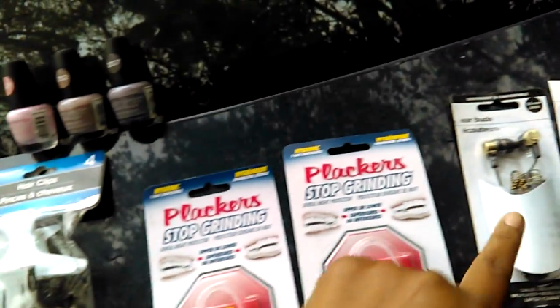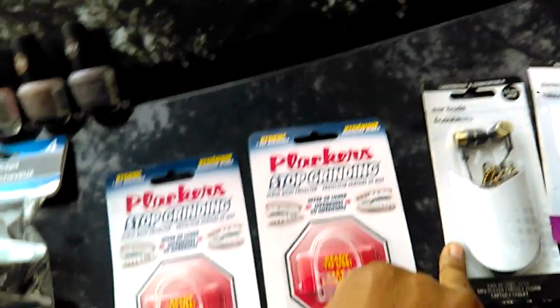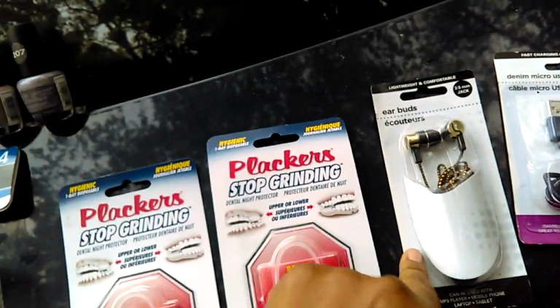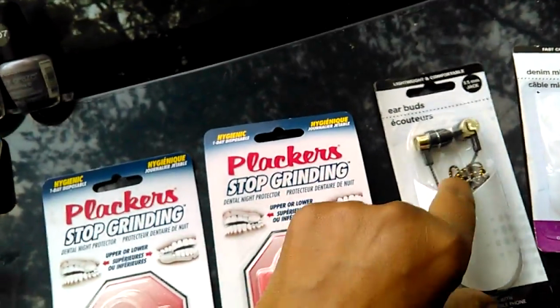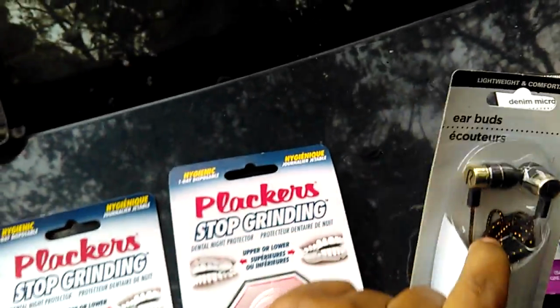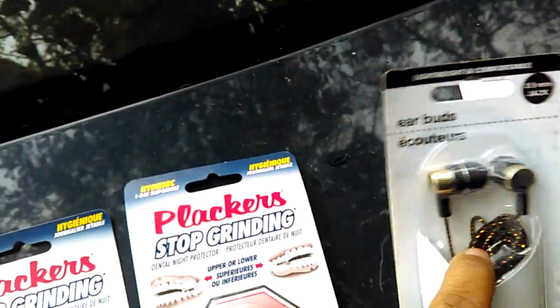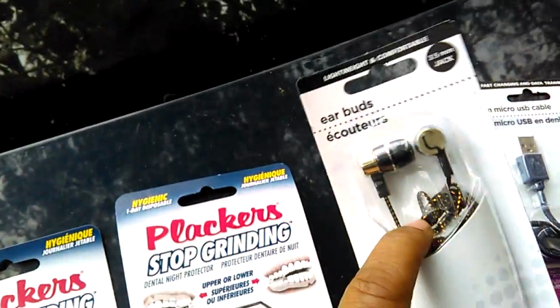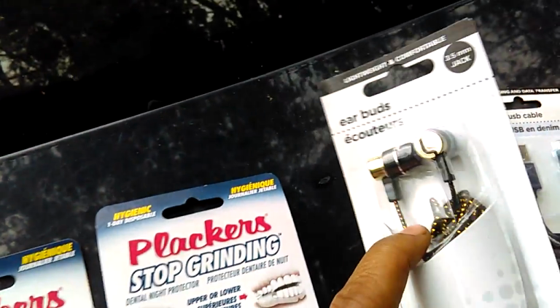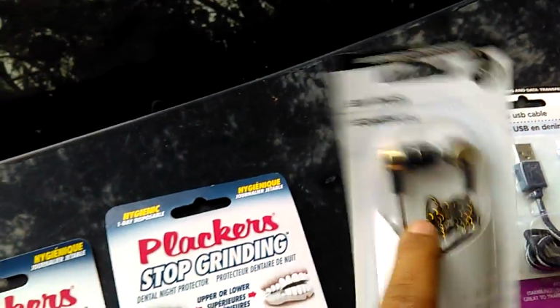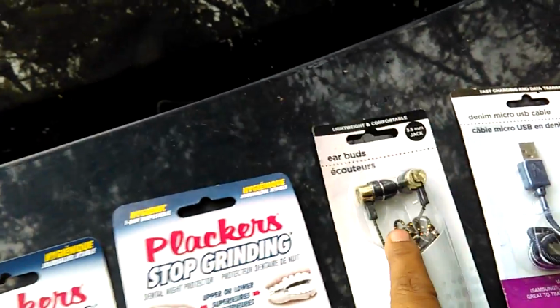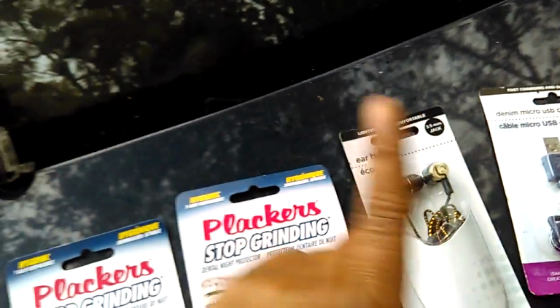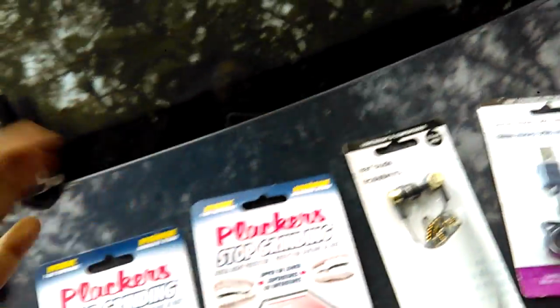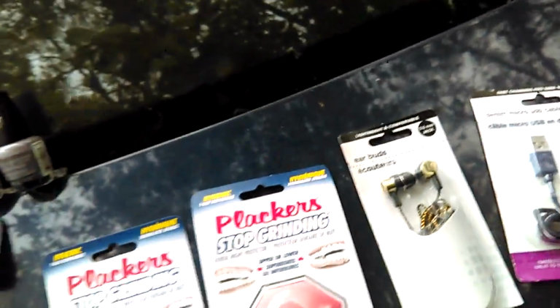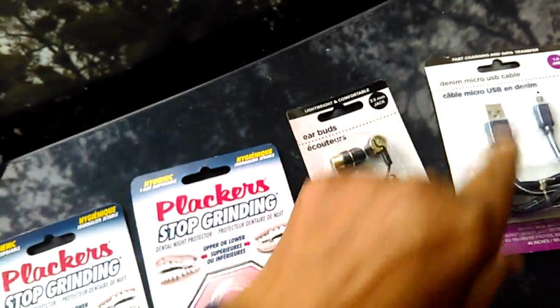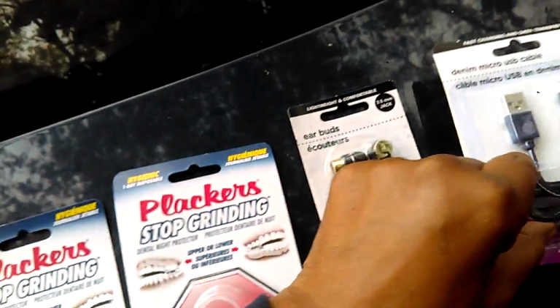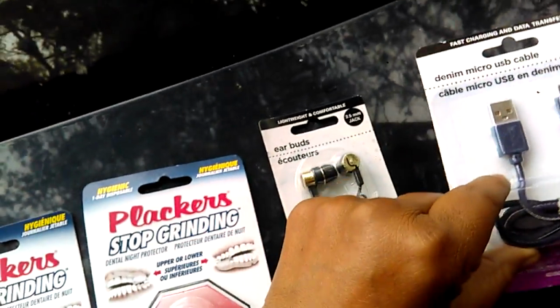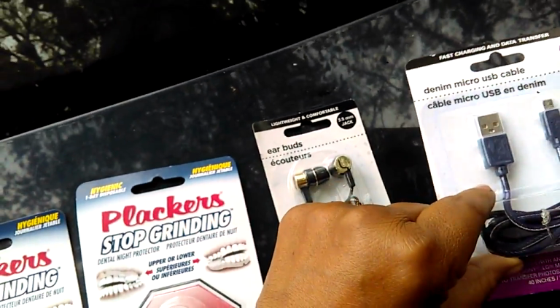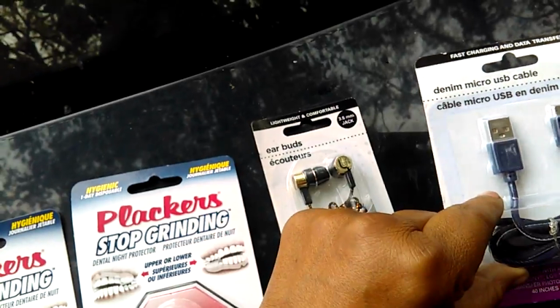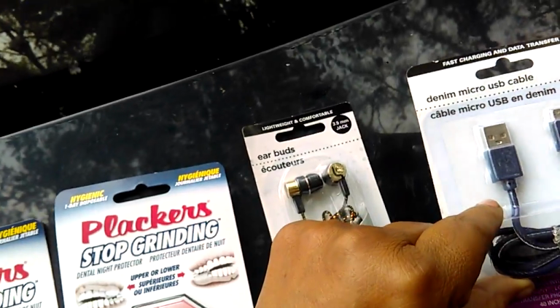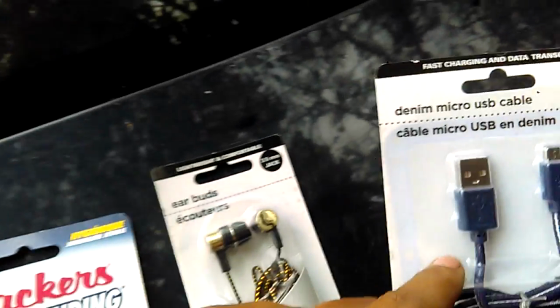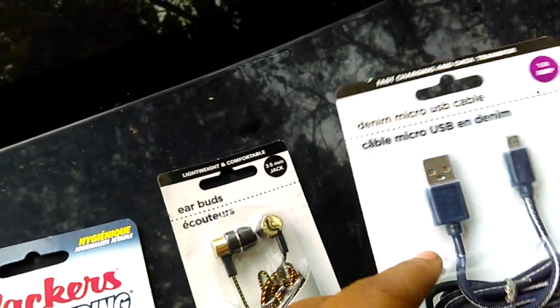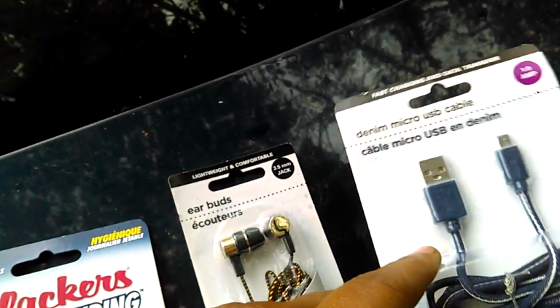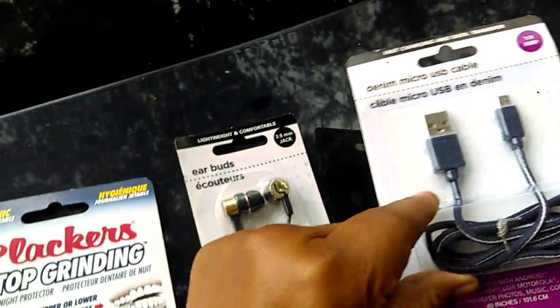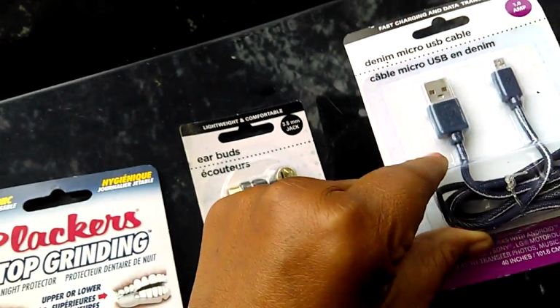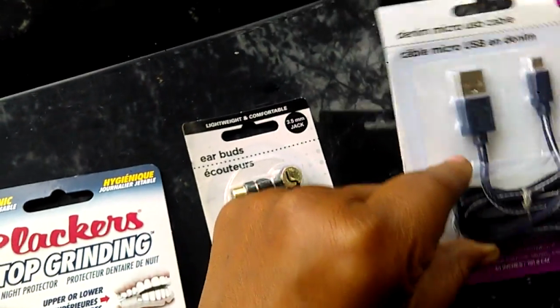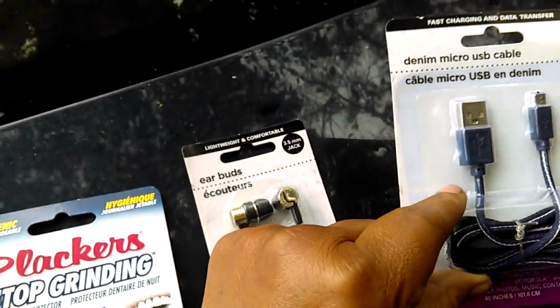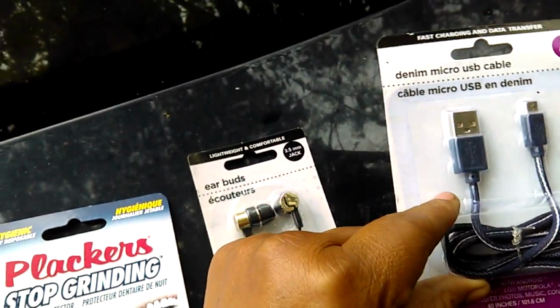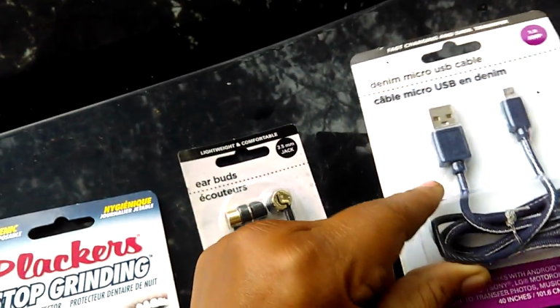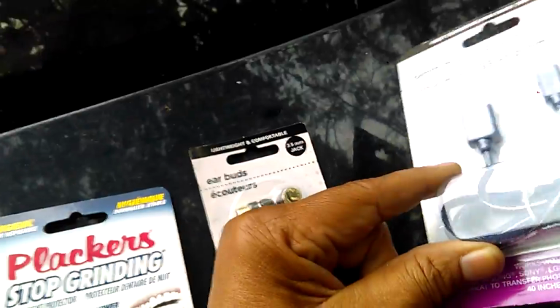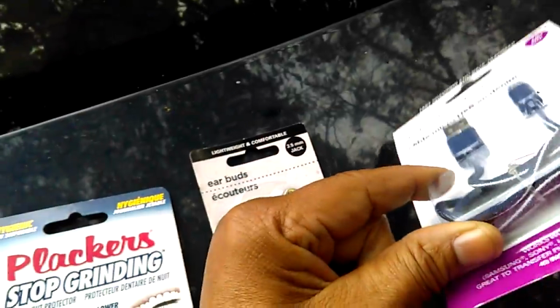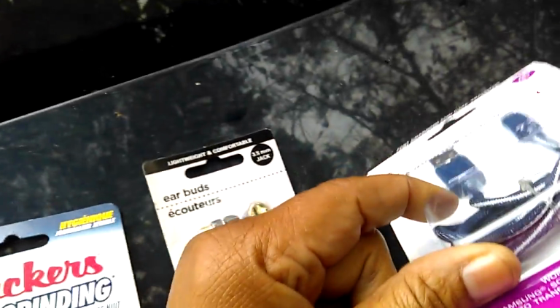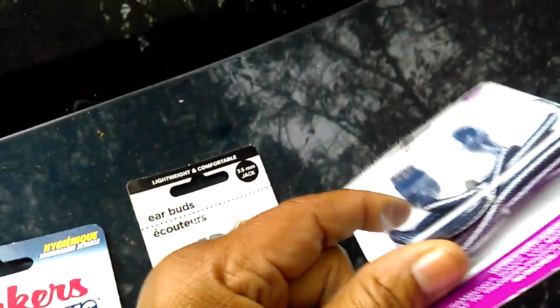I also got these earbuds — this one is simply in black and gold and has a cord. I just got it because I keep them everywhere. As well as I got this denim micro USB cable cord. It says it's fast charging and data transfer, and it's in a denim pattern.